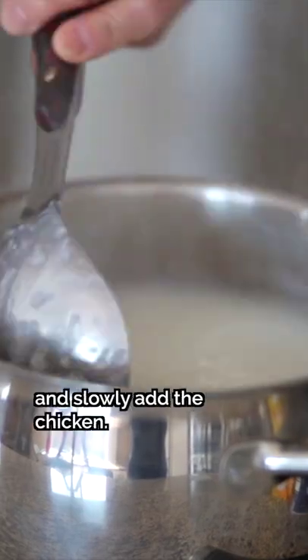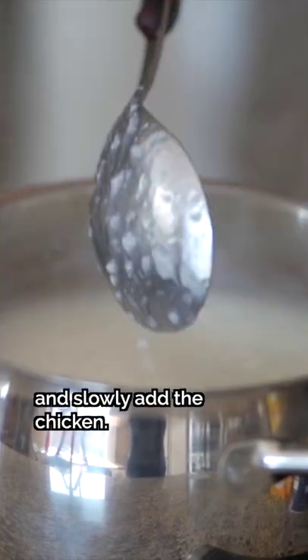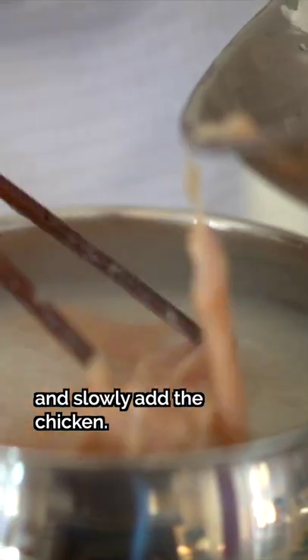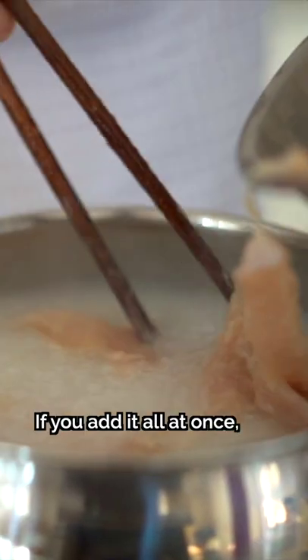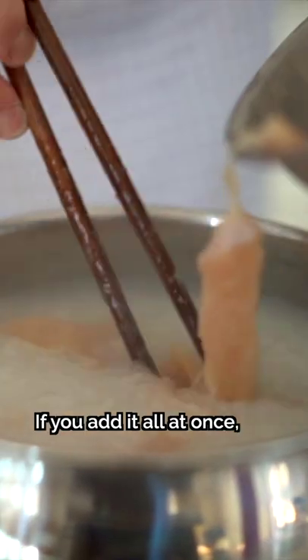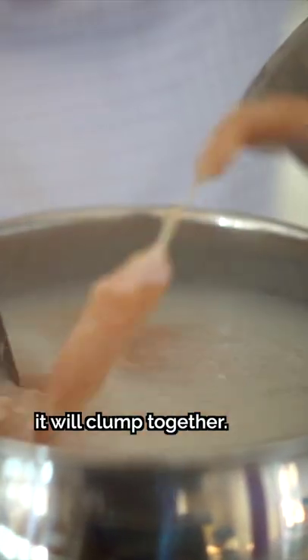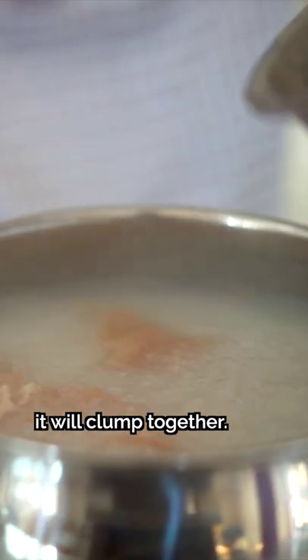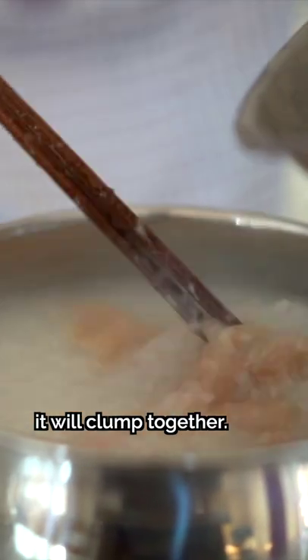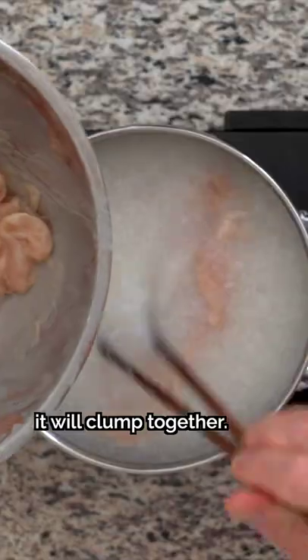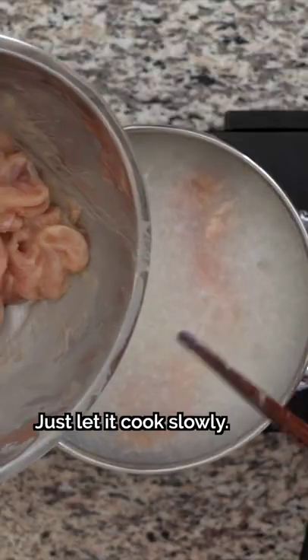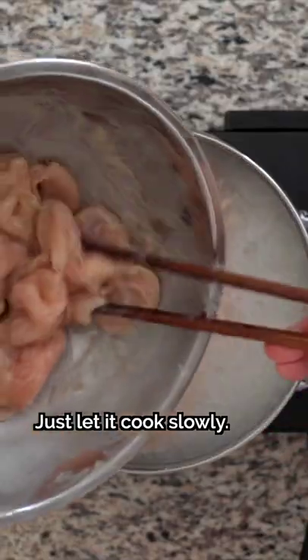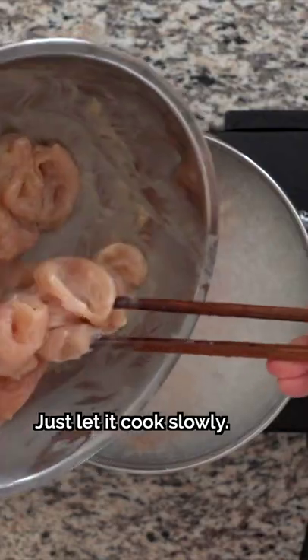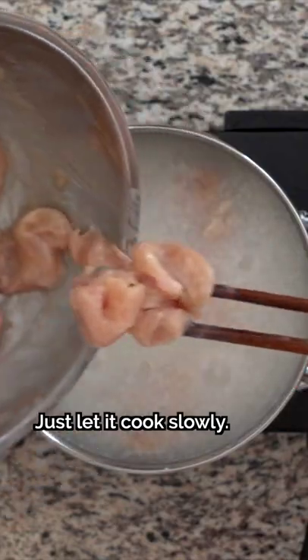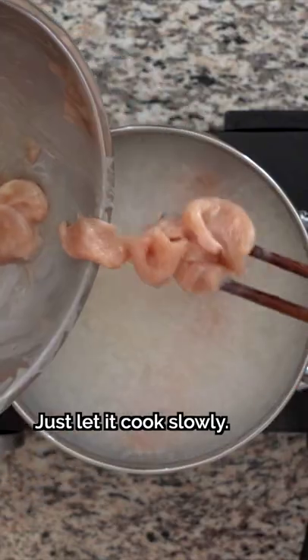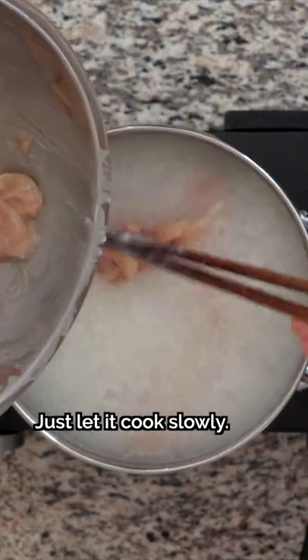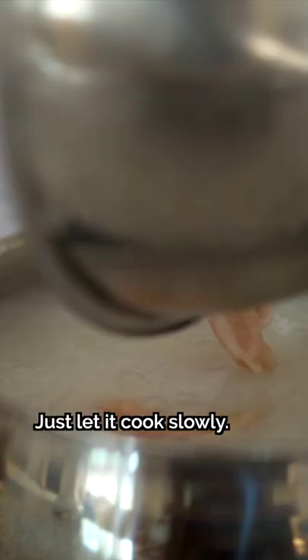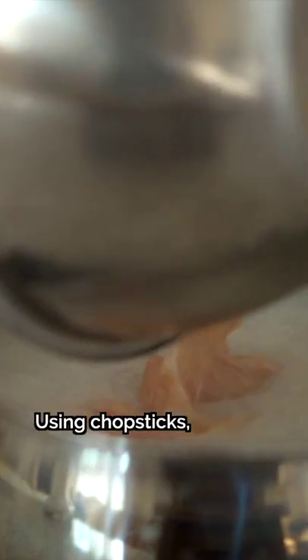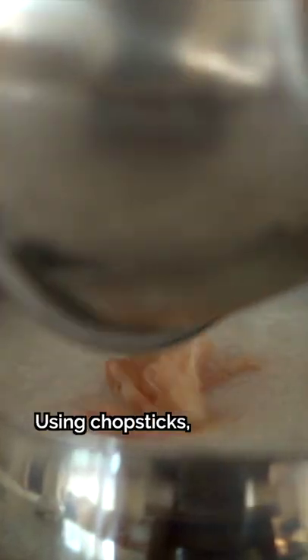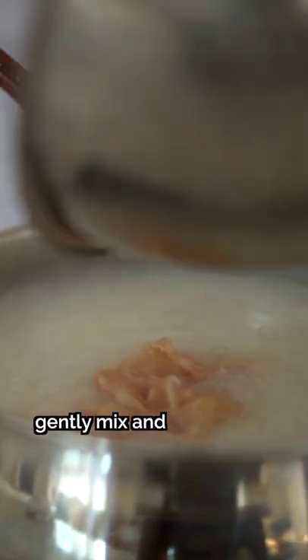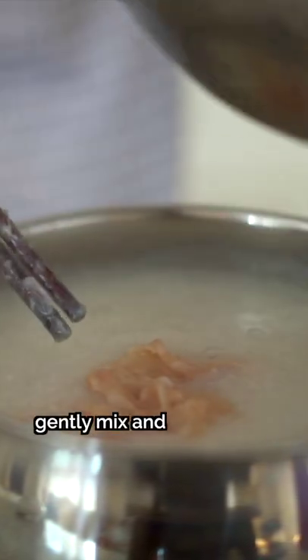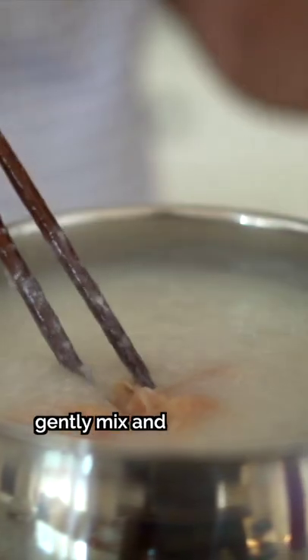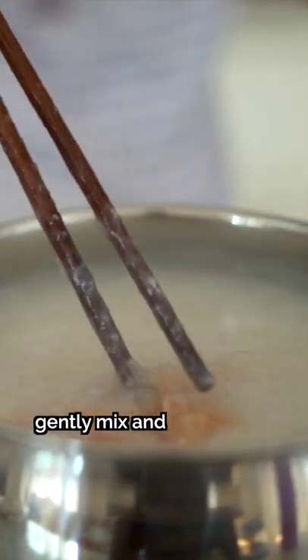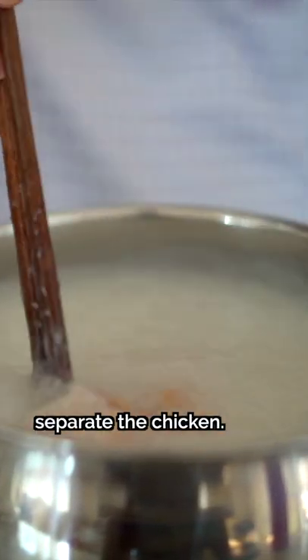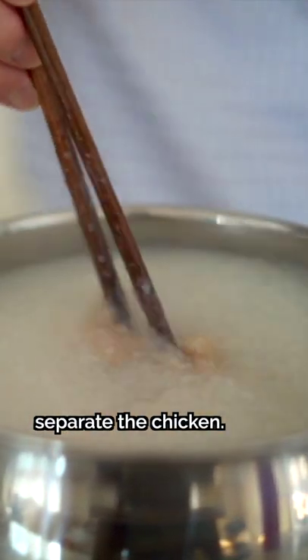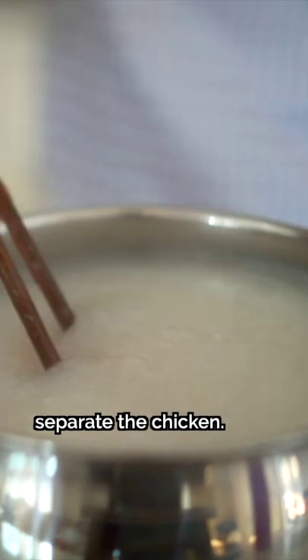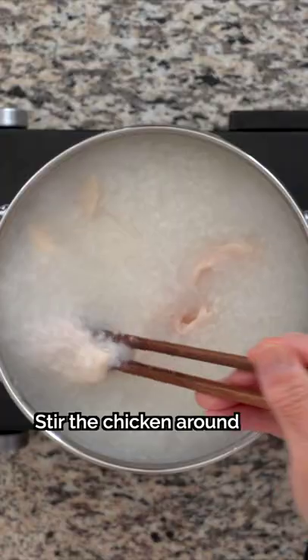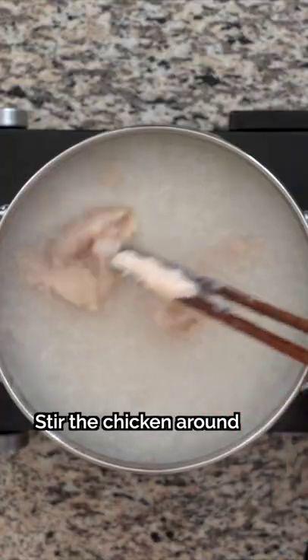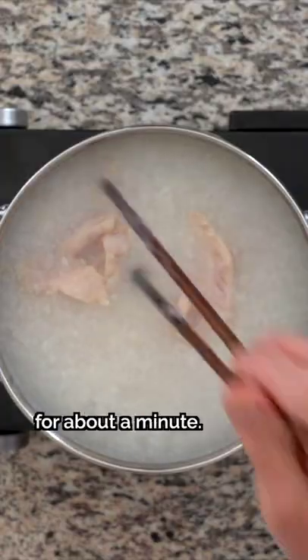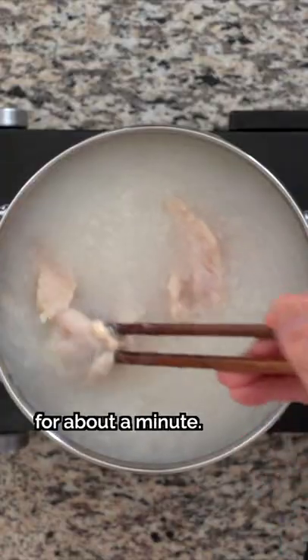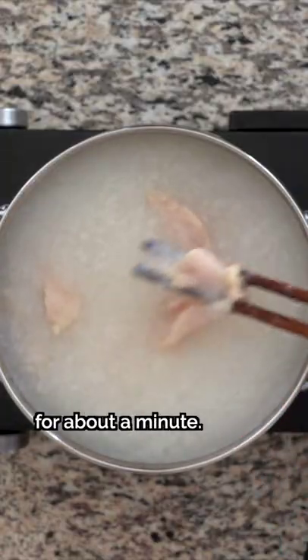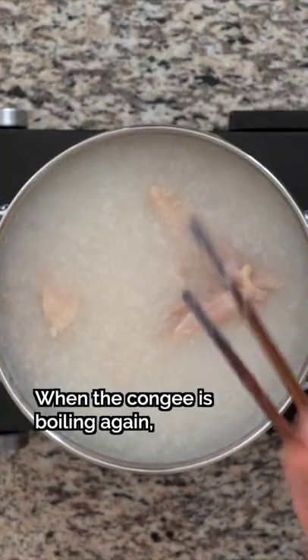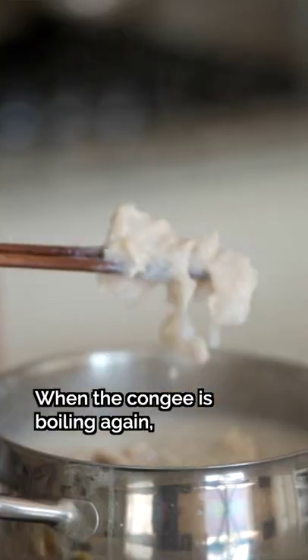Slowly add the chicken — put it all in. Don't worry about it, it will slowly become cooked. Put the meat in thin slices like this.